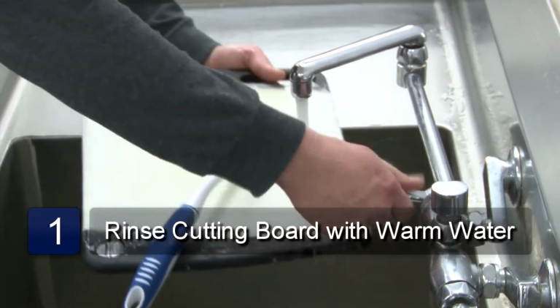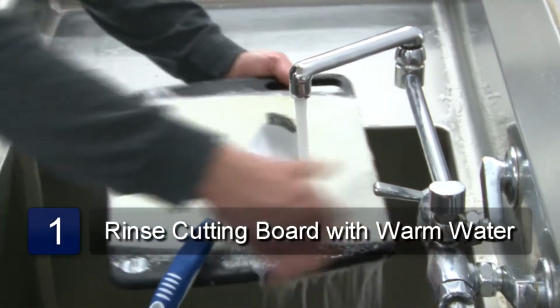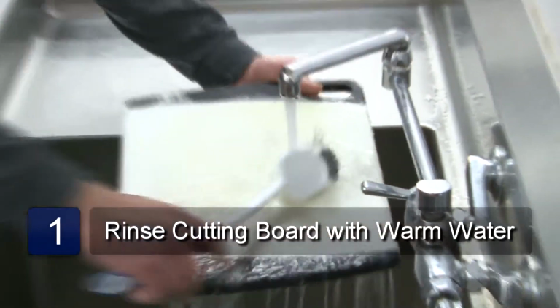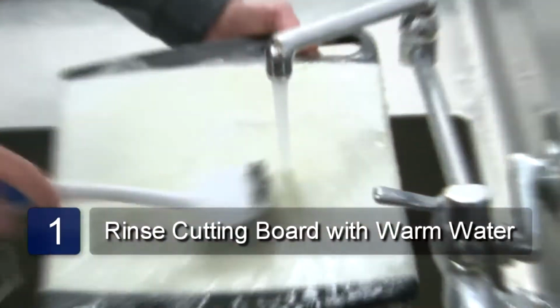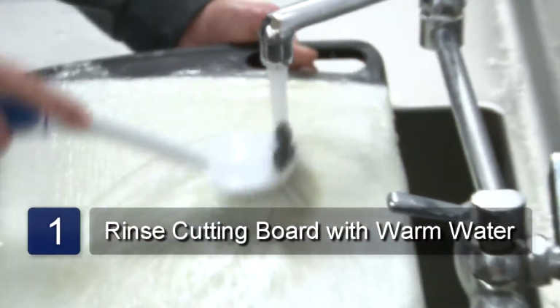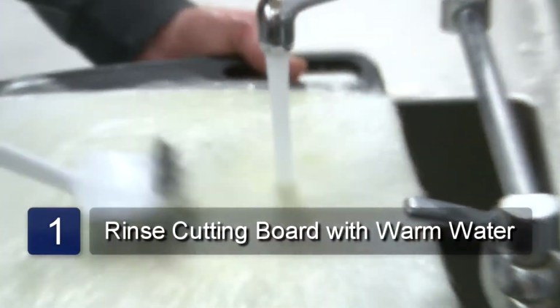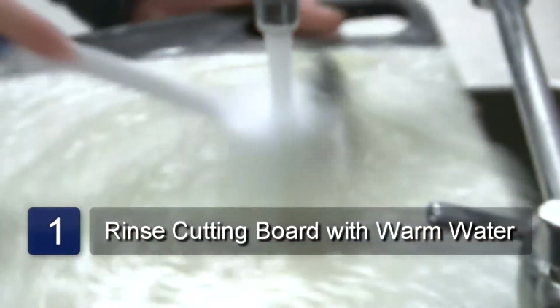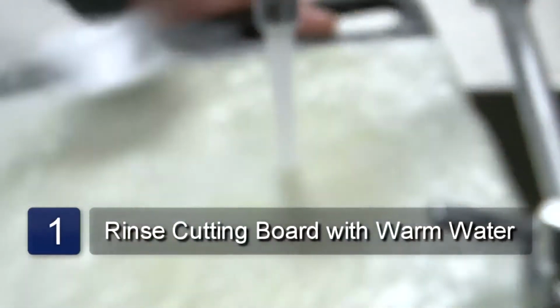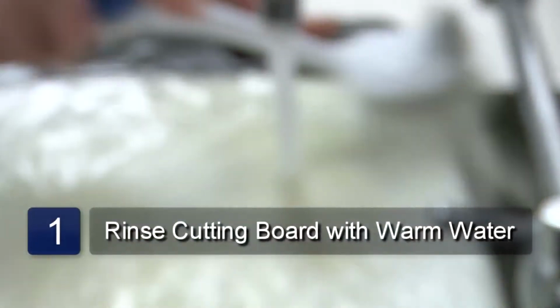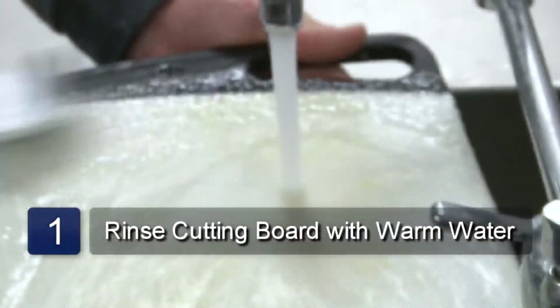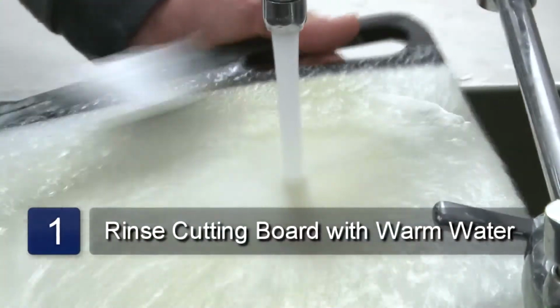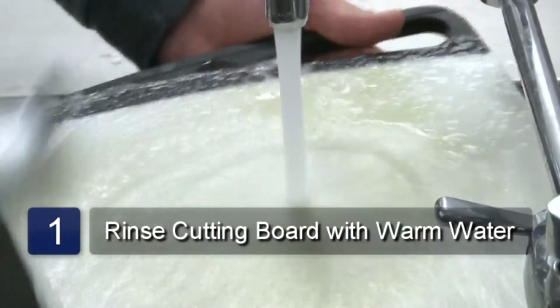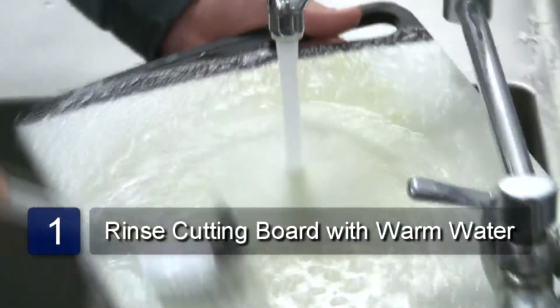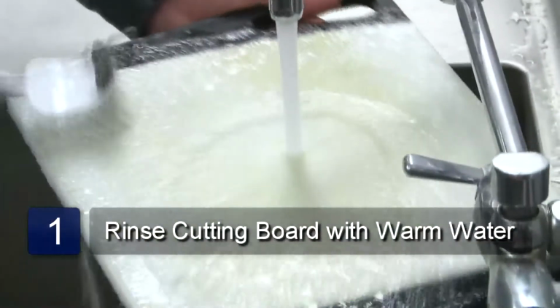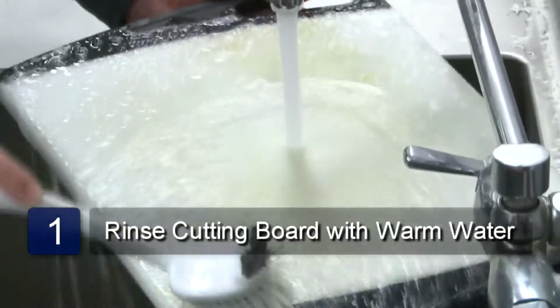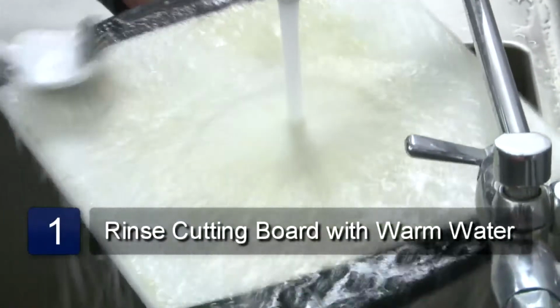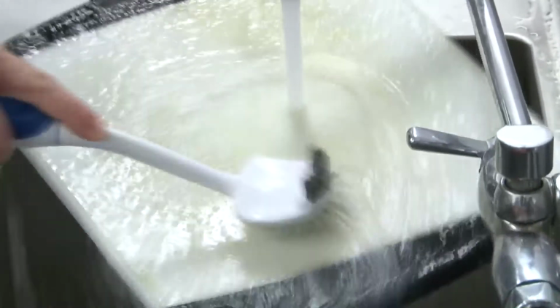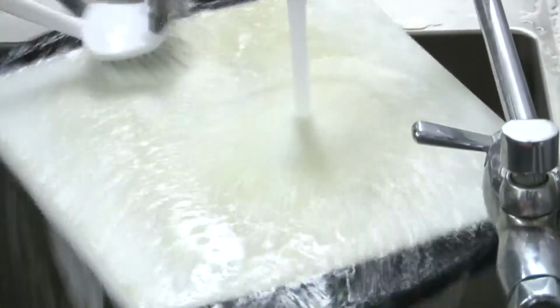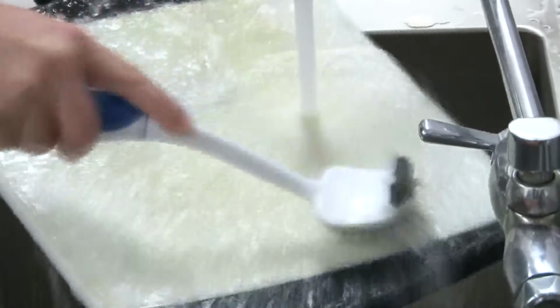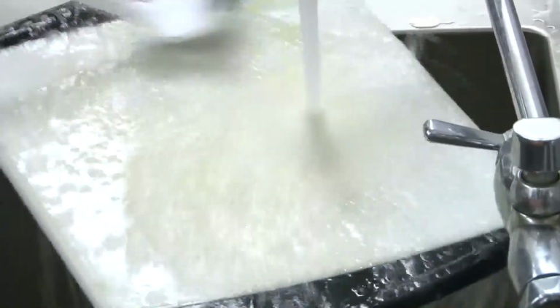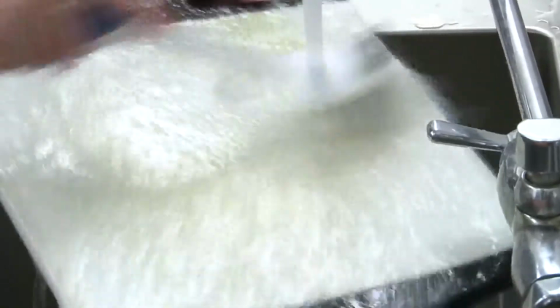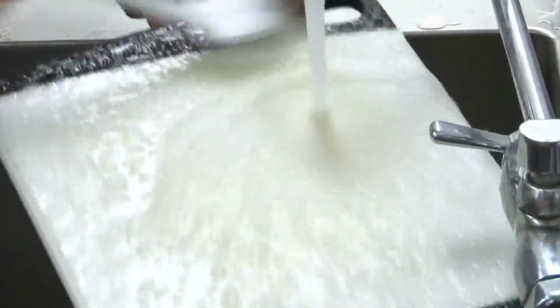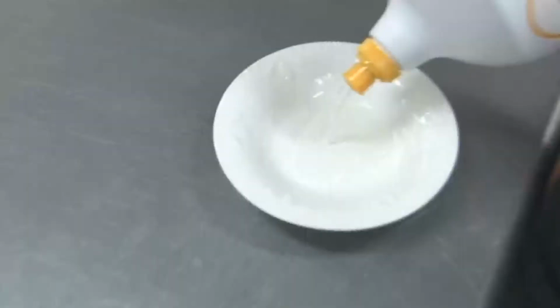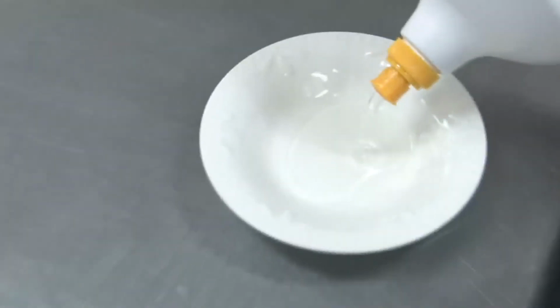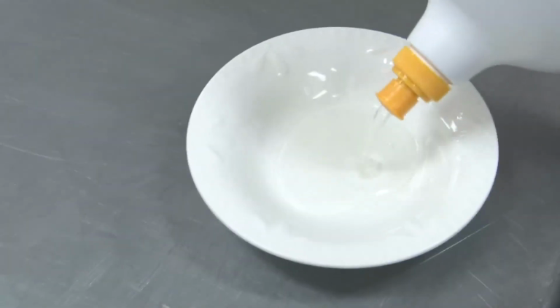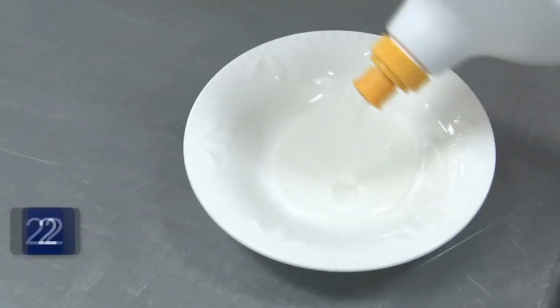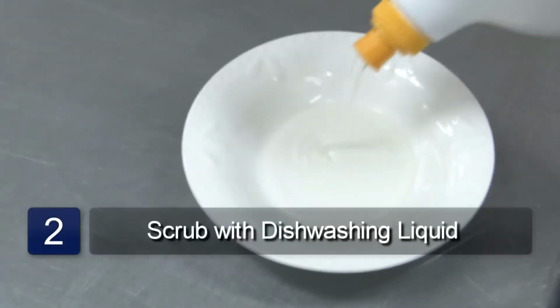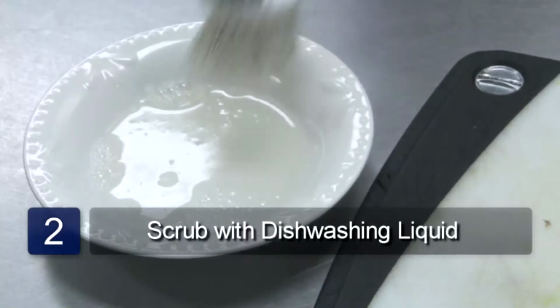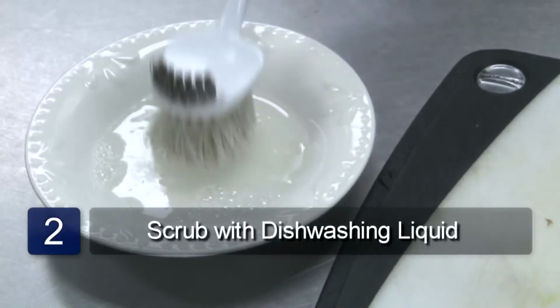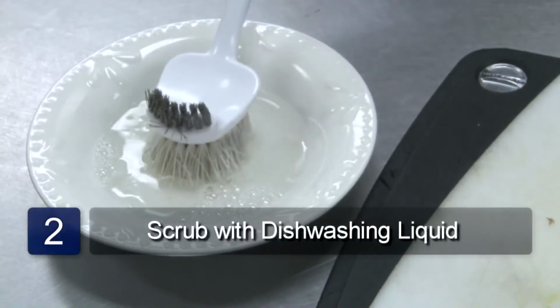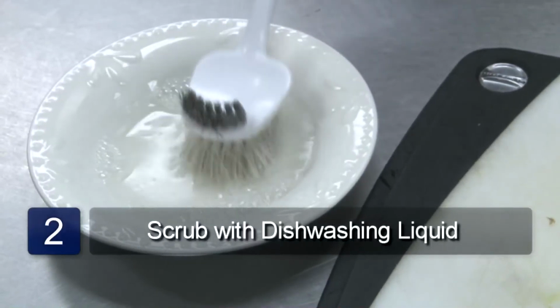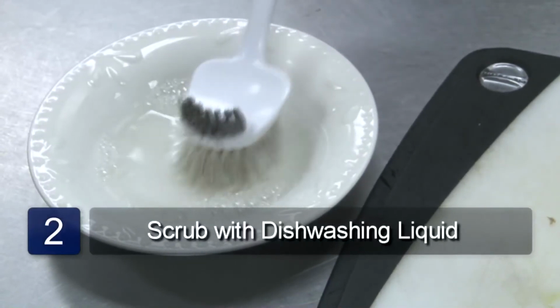The first step is to rinse the board off with warm water and wash it with dishwashing liquid.